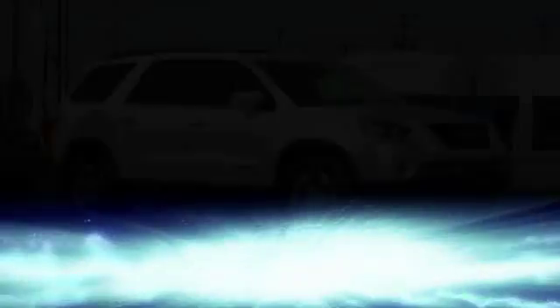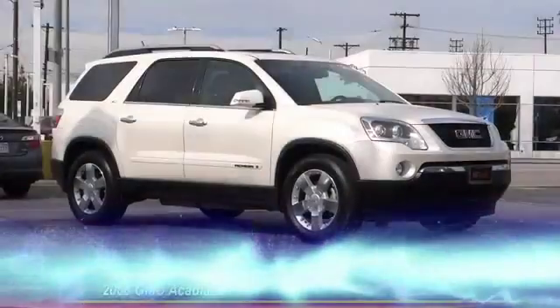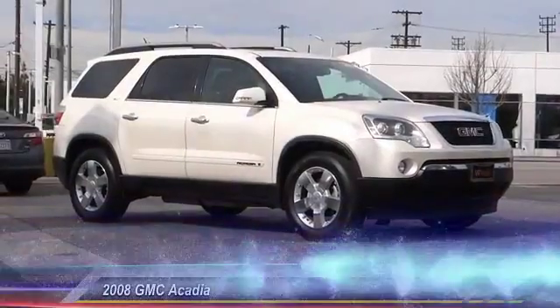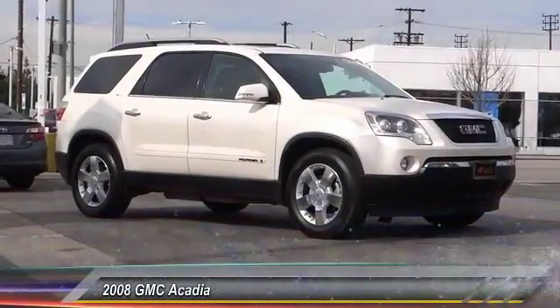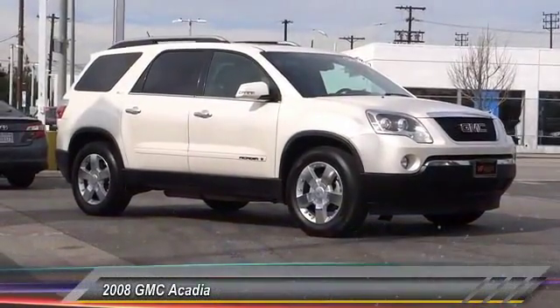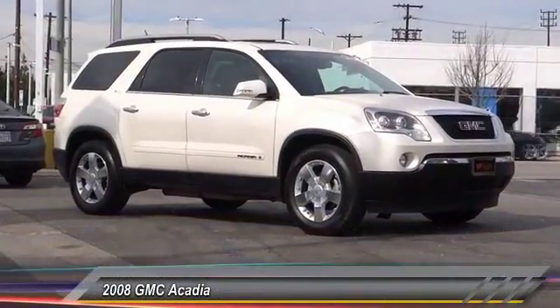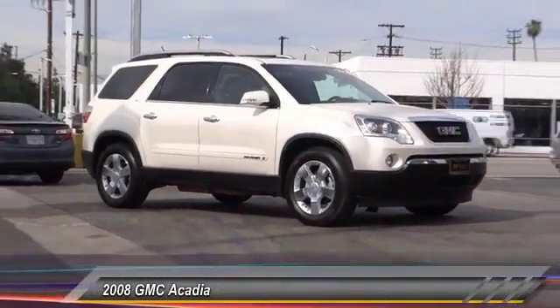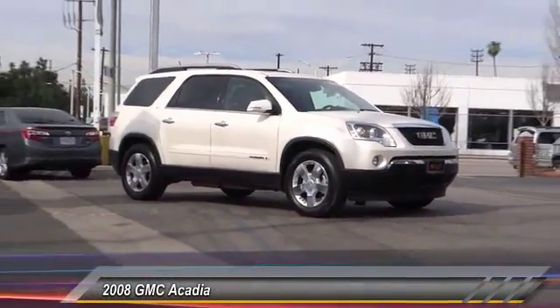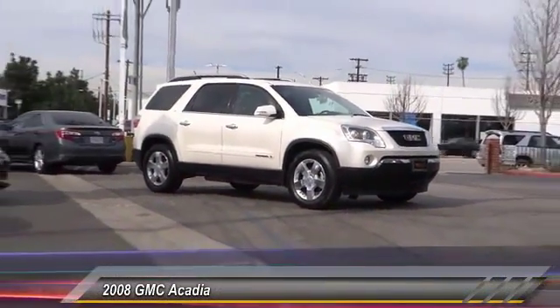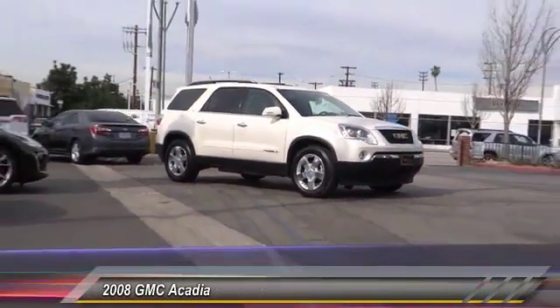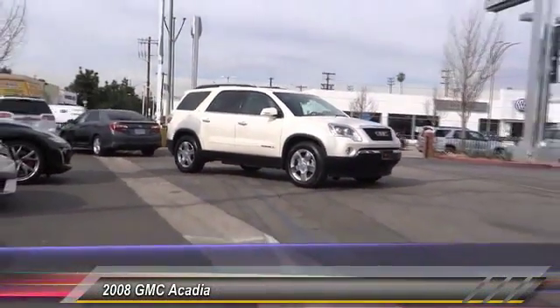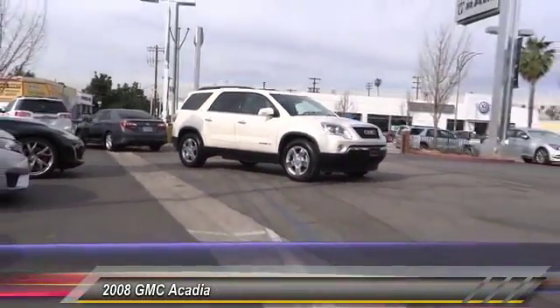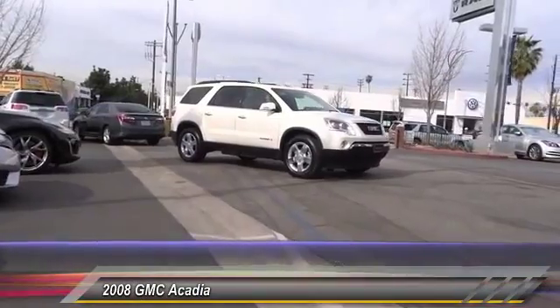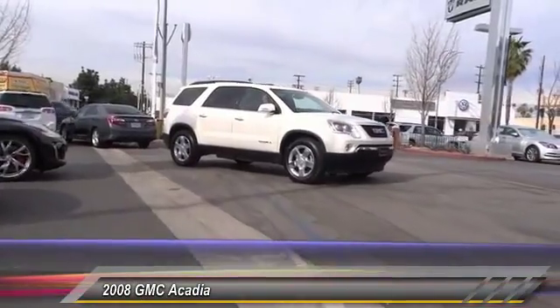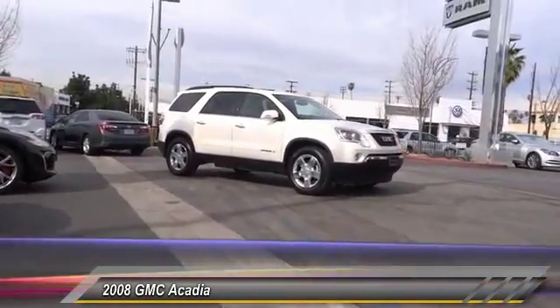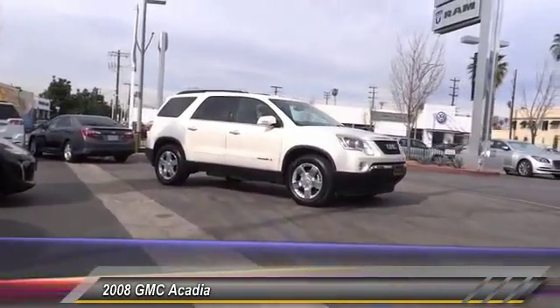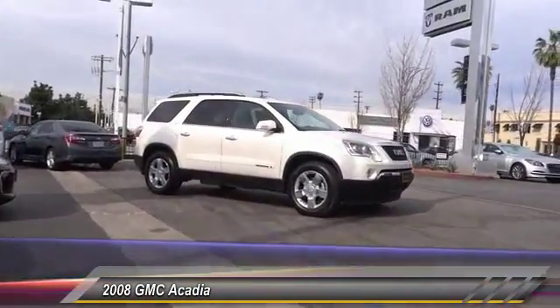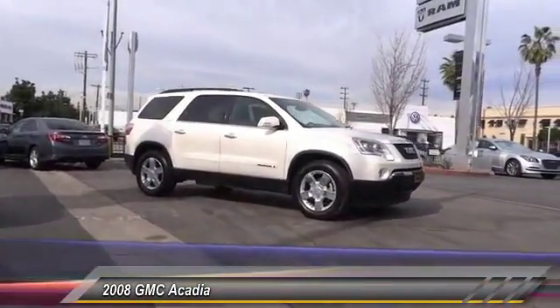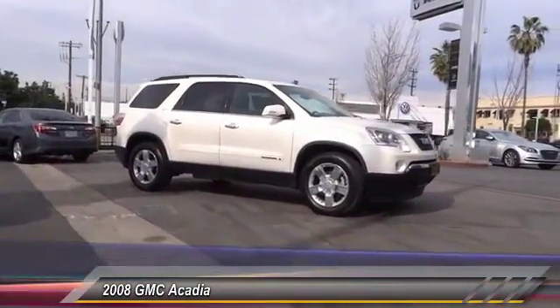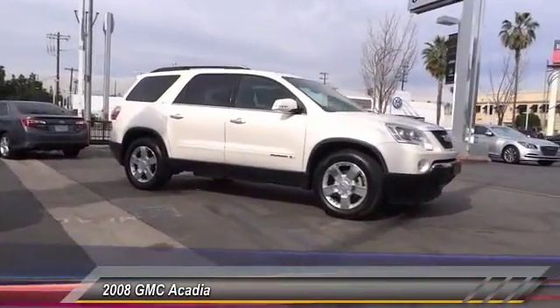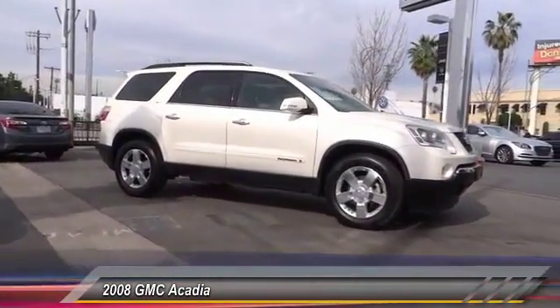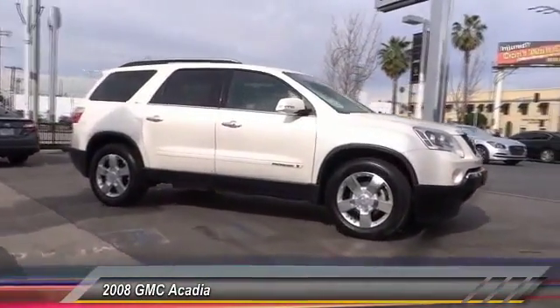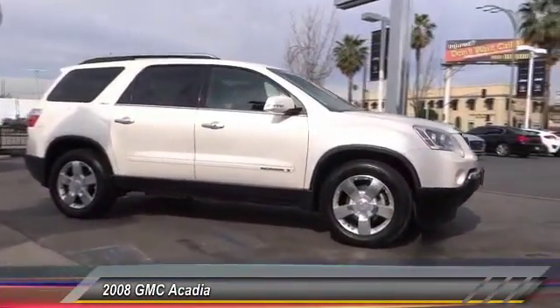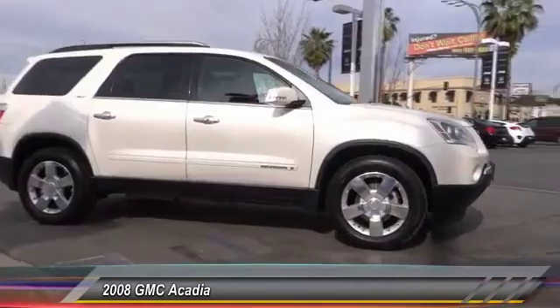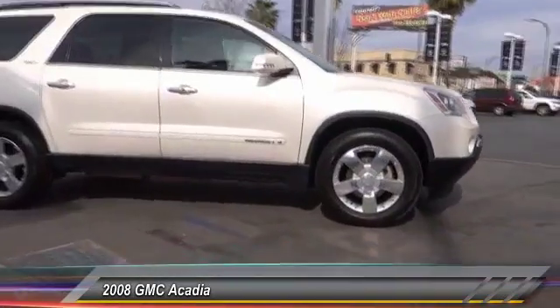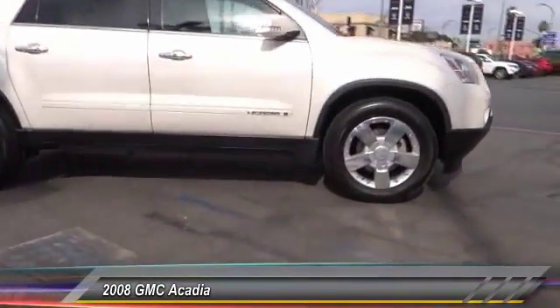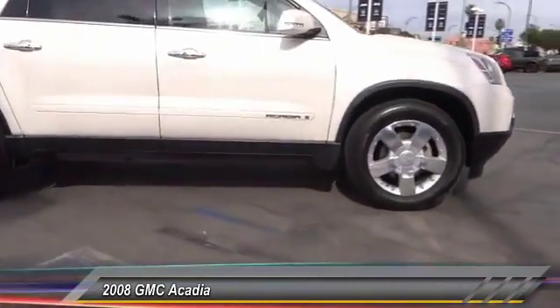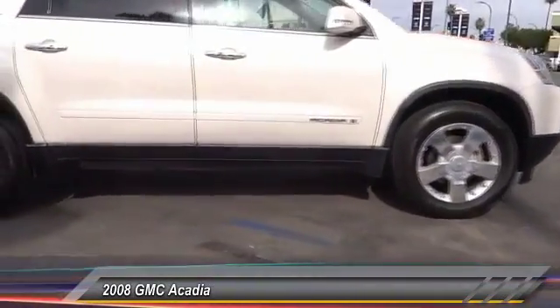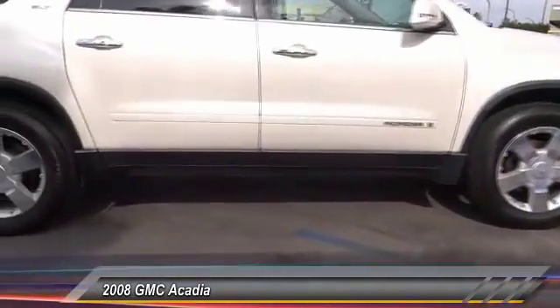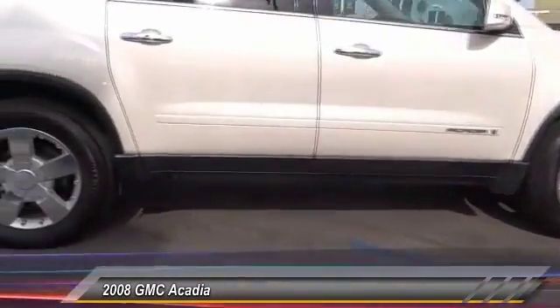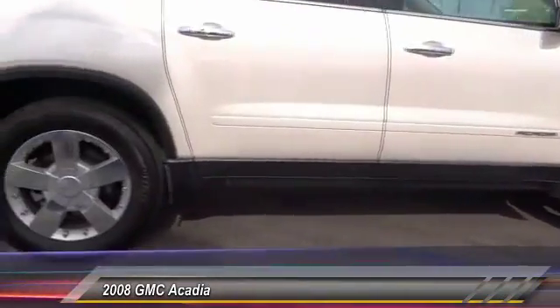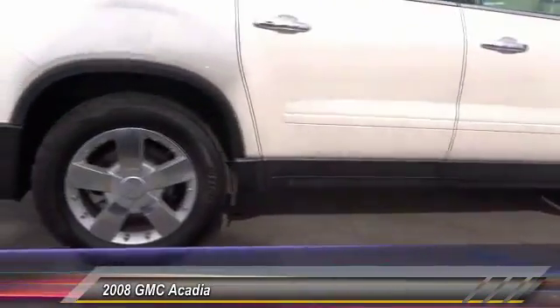The 2008 Acadia. The GMC Acadia has great capability coupled with exceptional safety, offering better highway fuel economy than any other eight-passenger SUV, advanced technology, and thoughtful ergonomics.